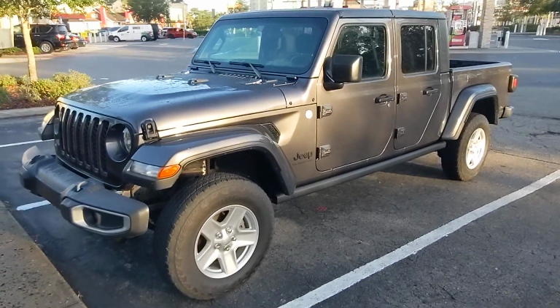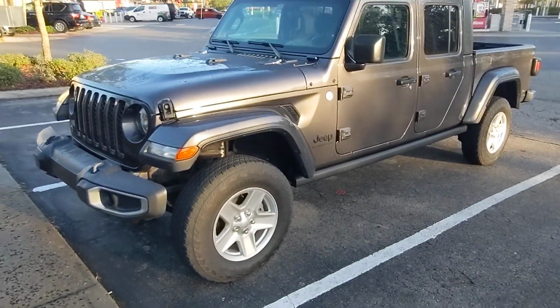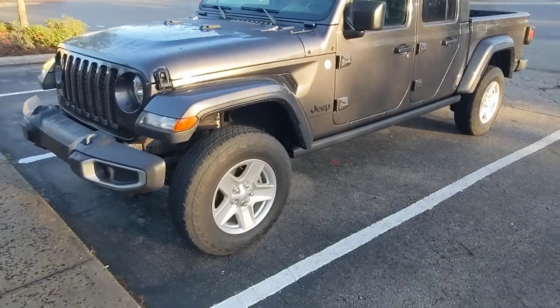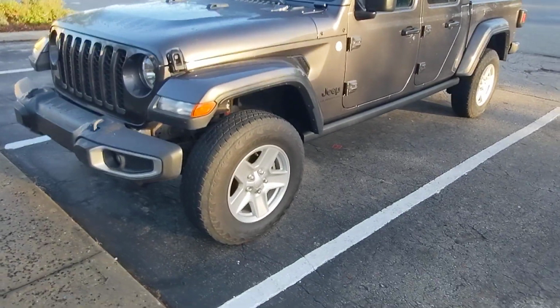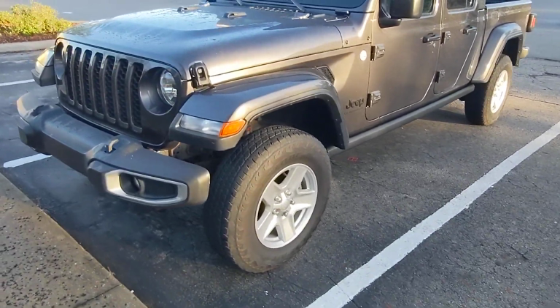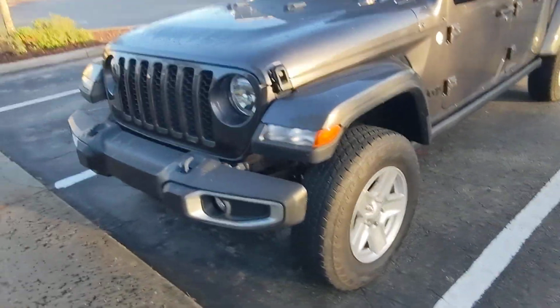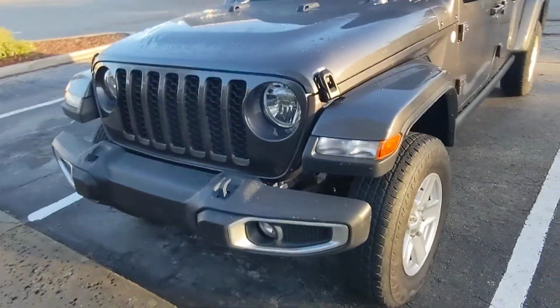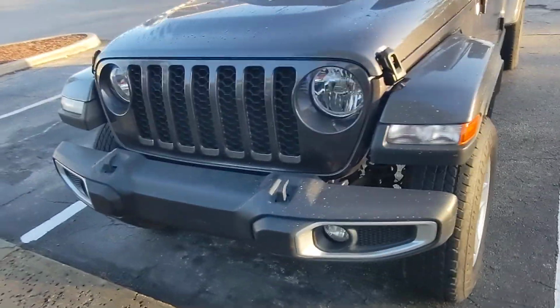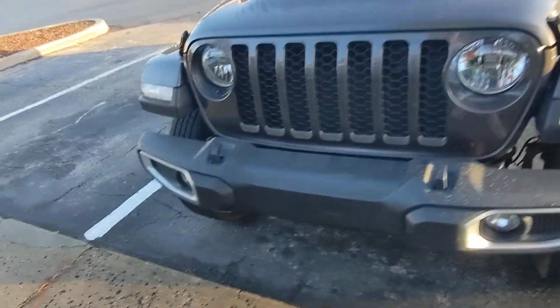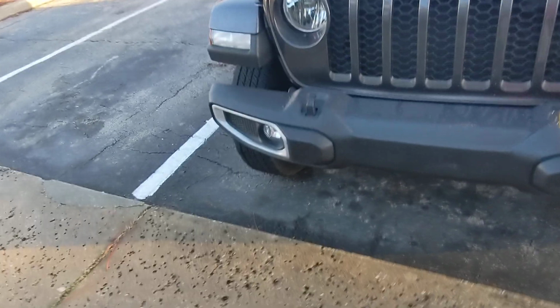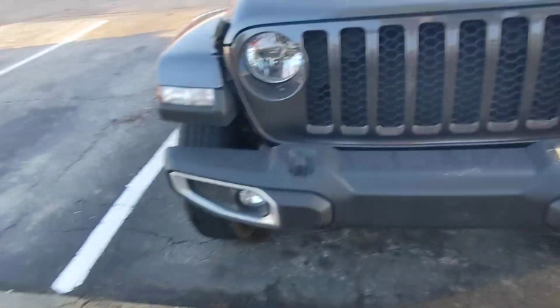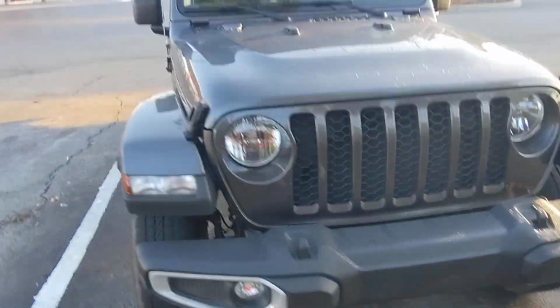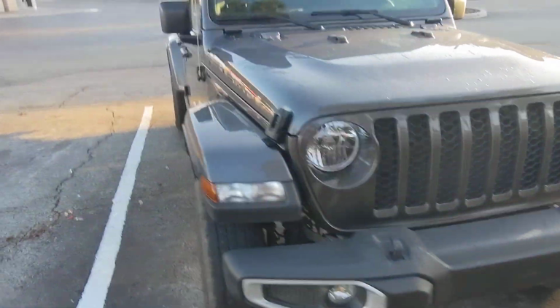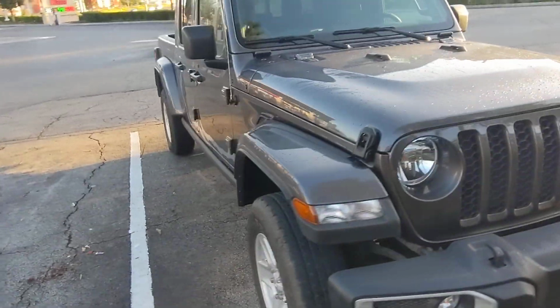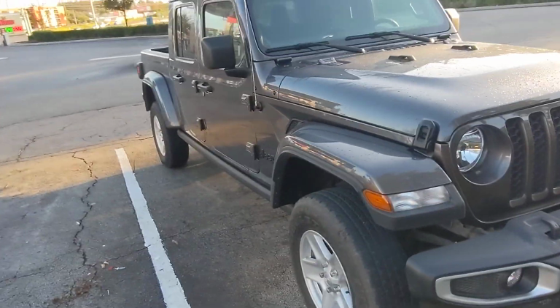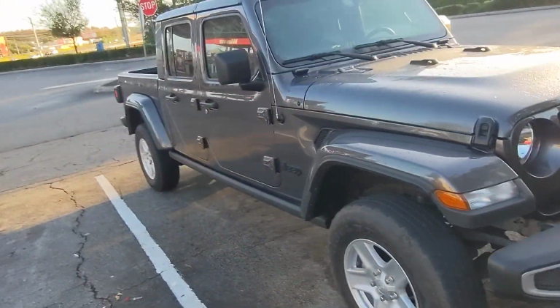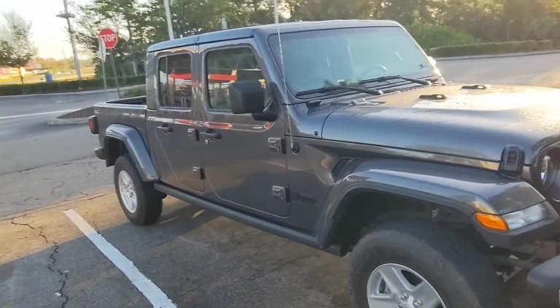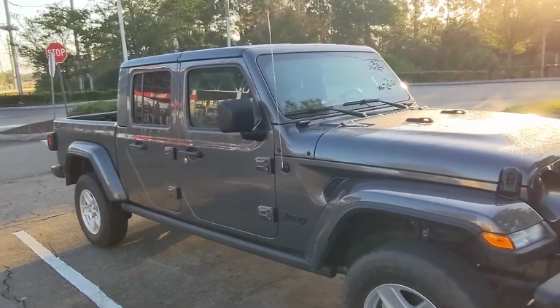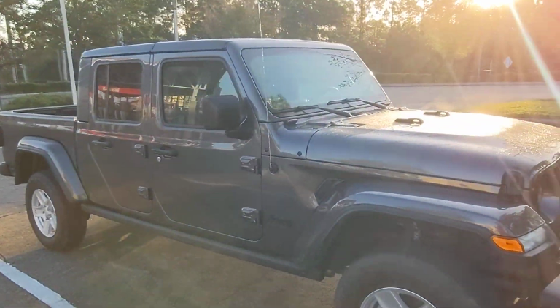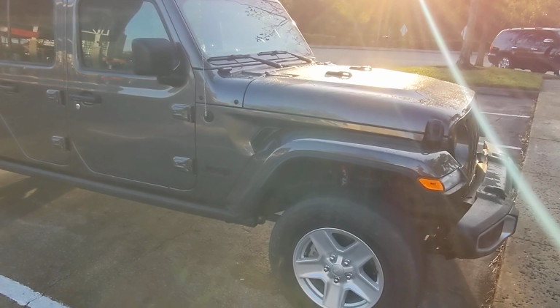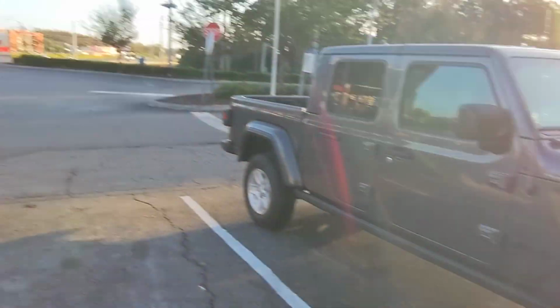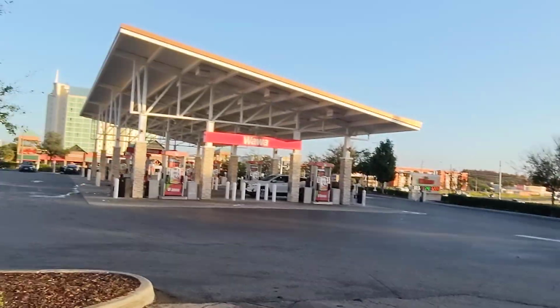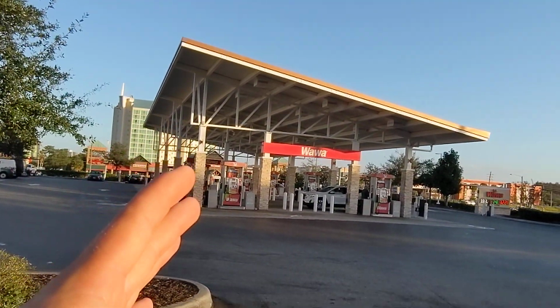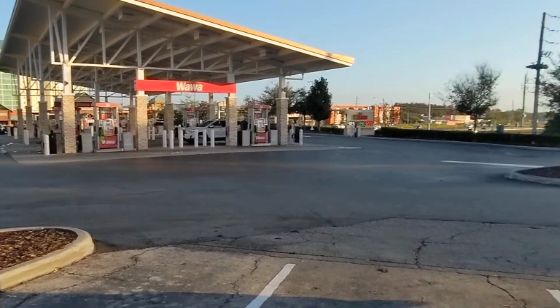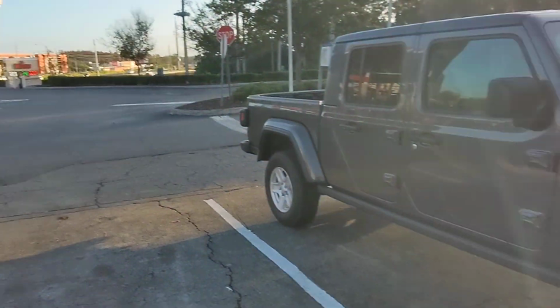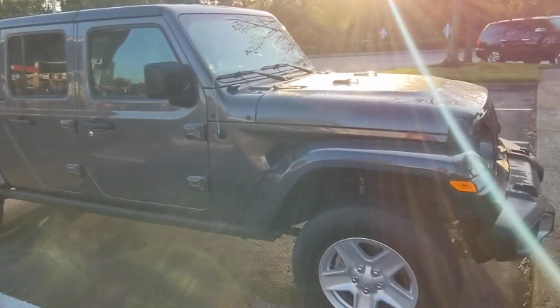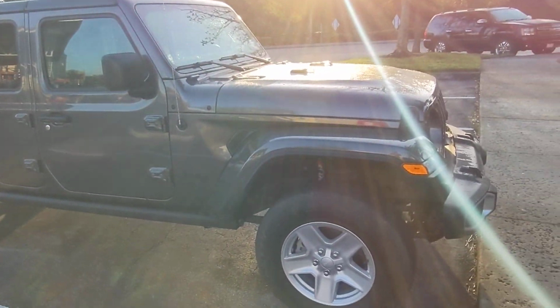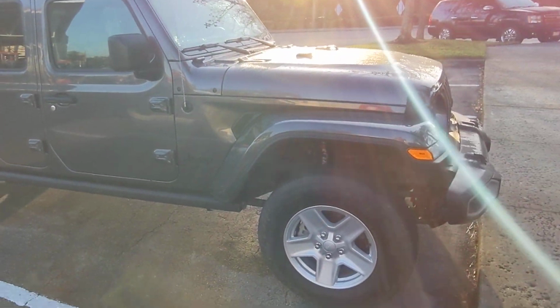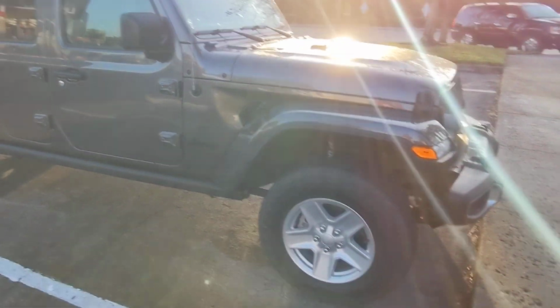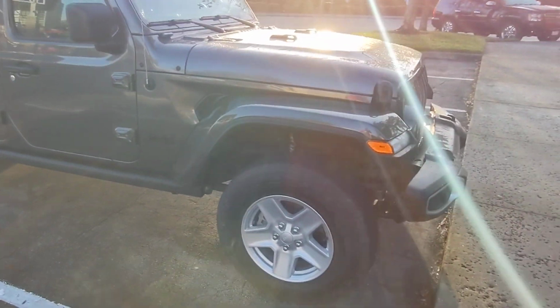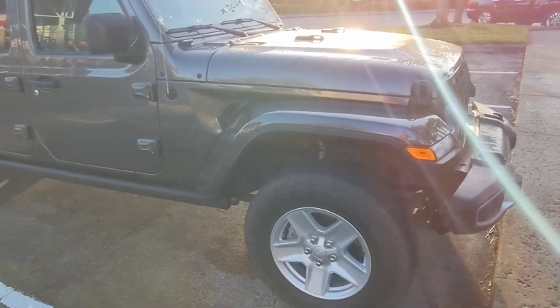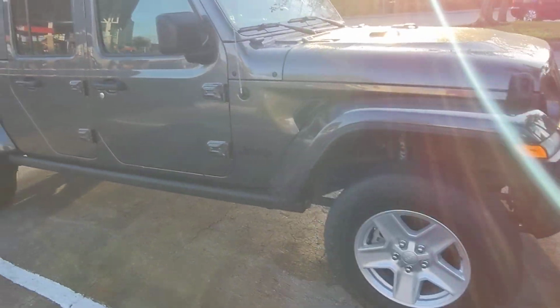All right guys, so for those of you that hate the Jeep videos, this is the last one you're ever going to see. I'm selling this thing today. I've had it for just about a year, so I've done a really good test on it. It's put its last tank of fuel in it from Wawa. And I just want to give you one more walk around before I get rid of it.